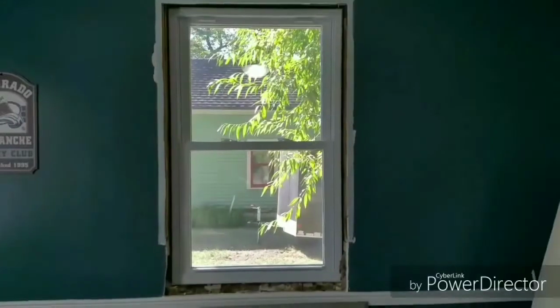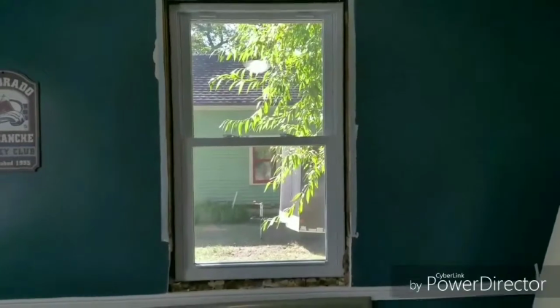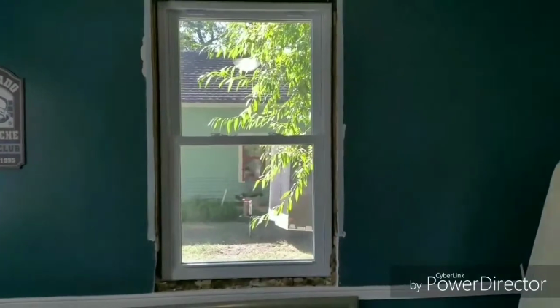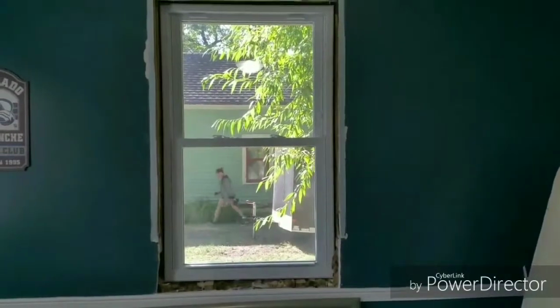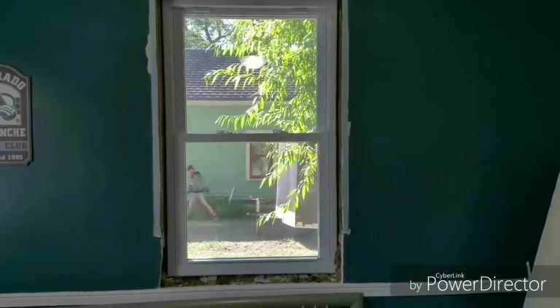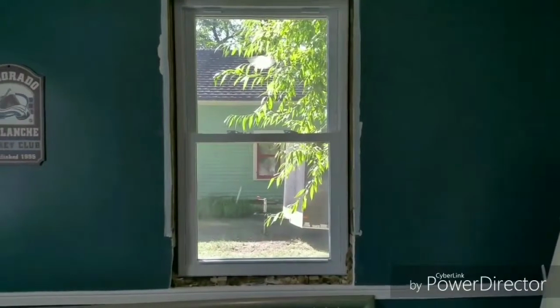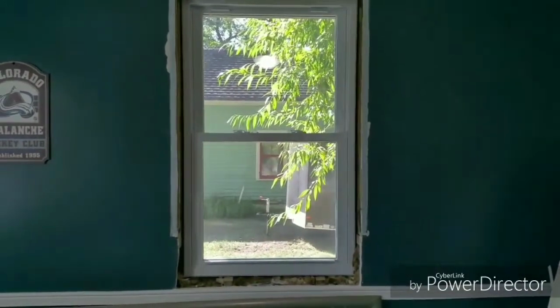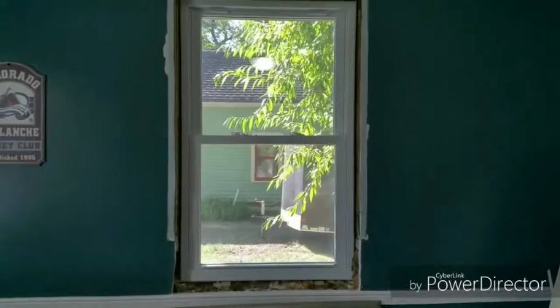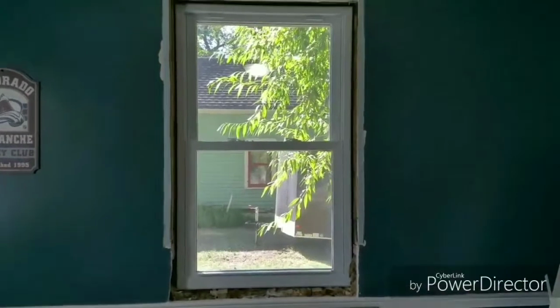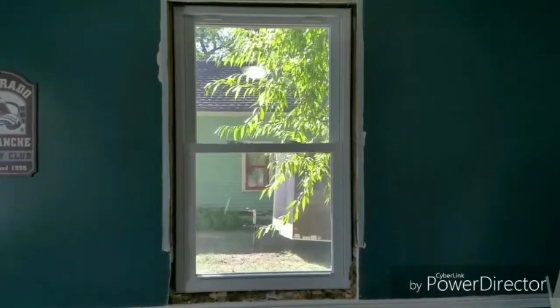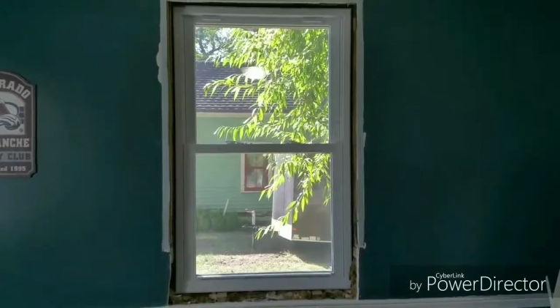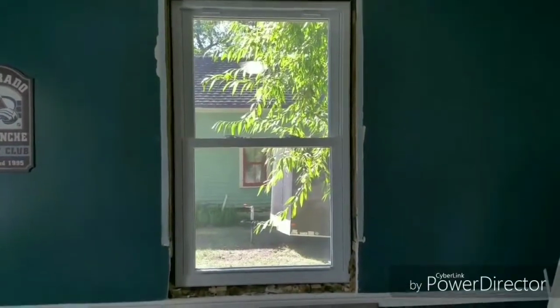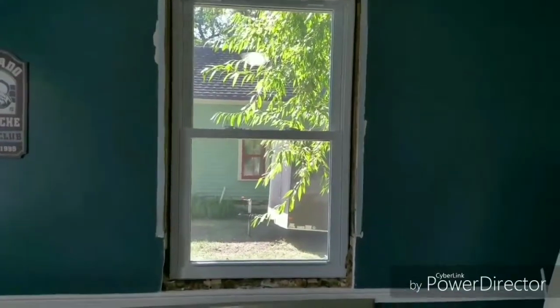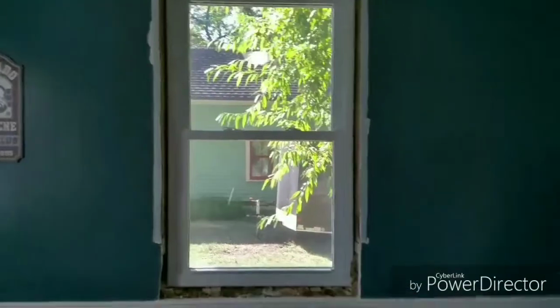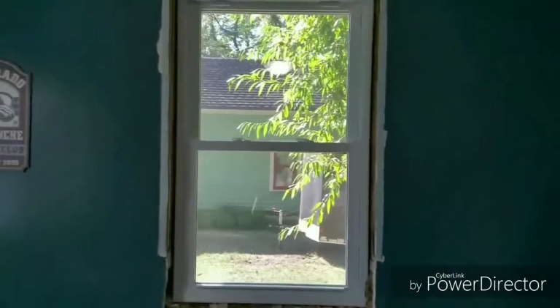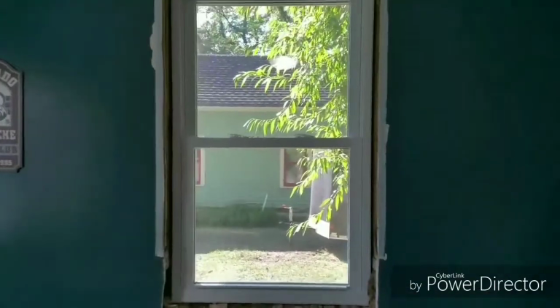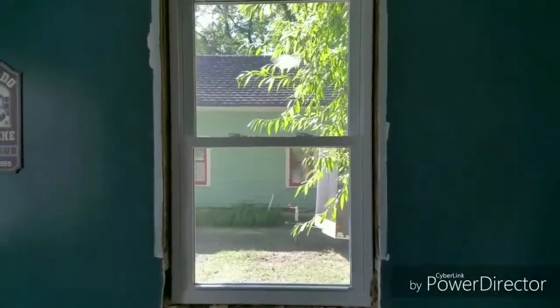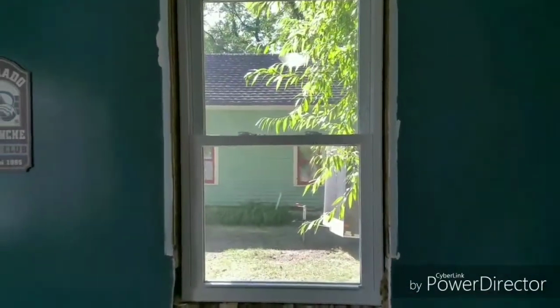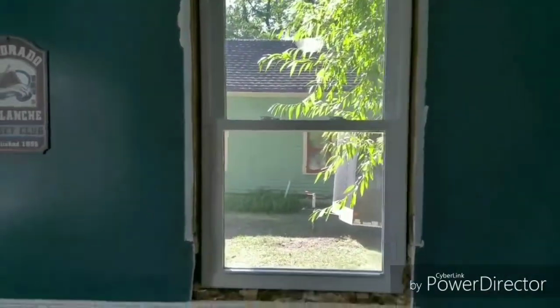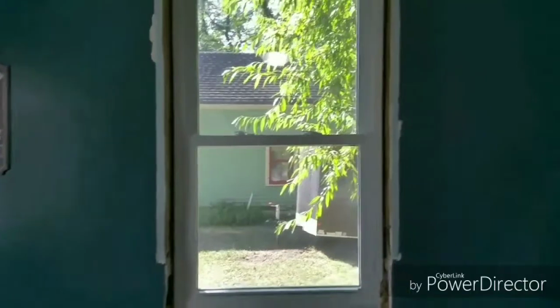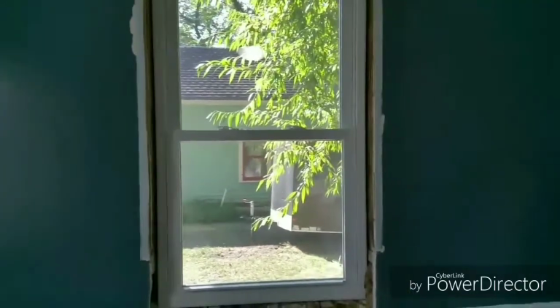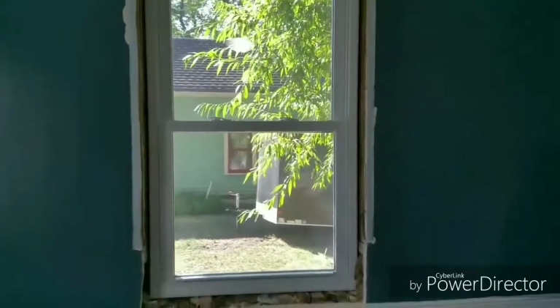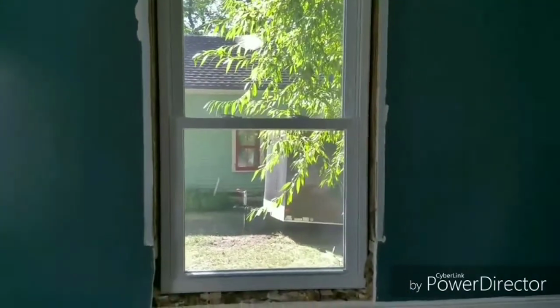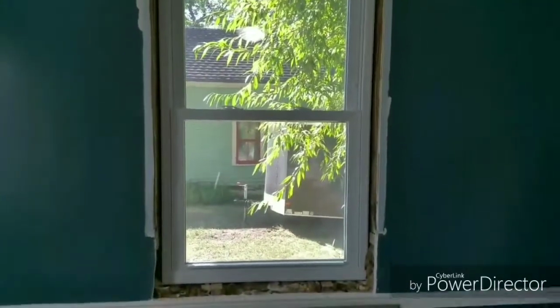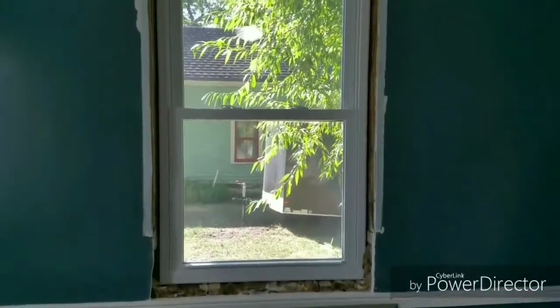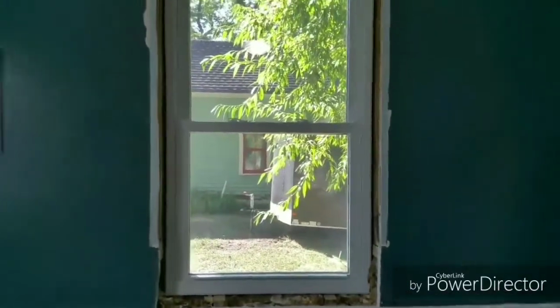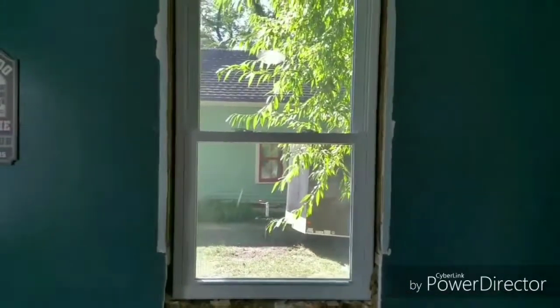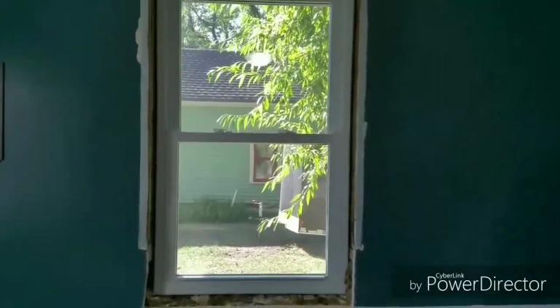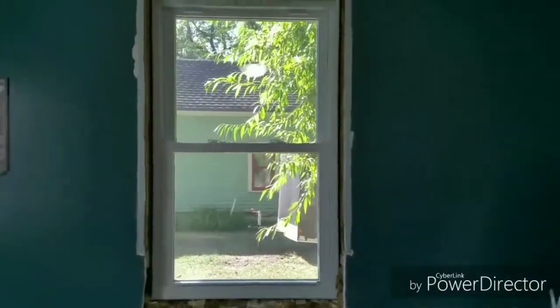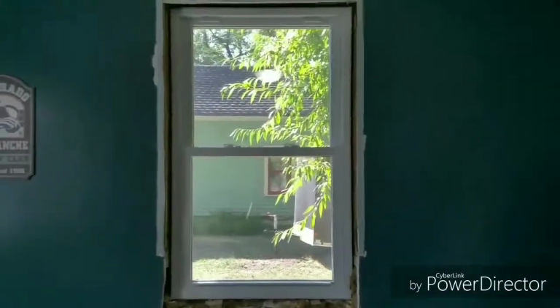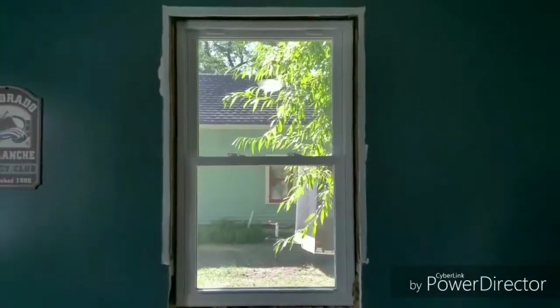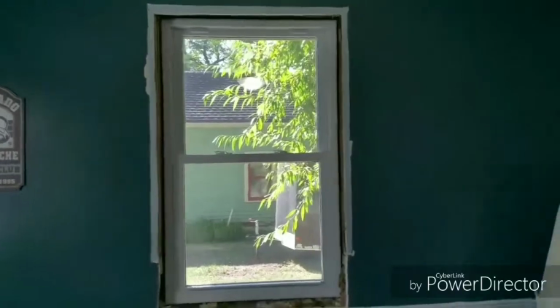Here's the west-facing double-hung window. The top one and the bottom one tilt in for easy cleaning. Super awesome — great feature.